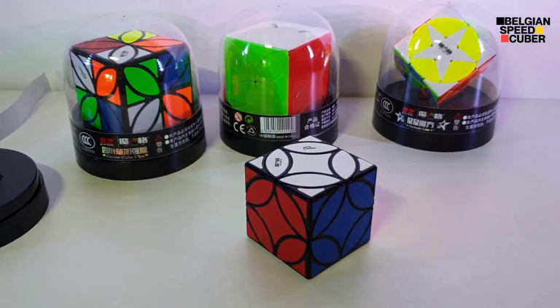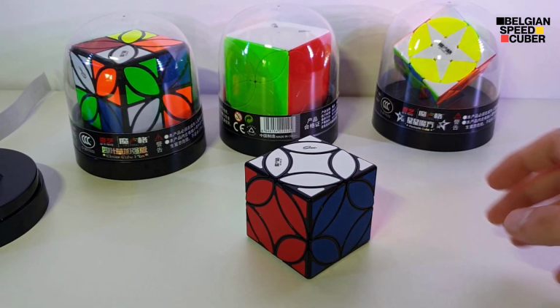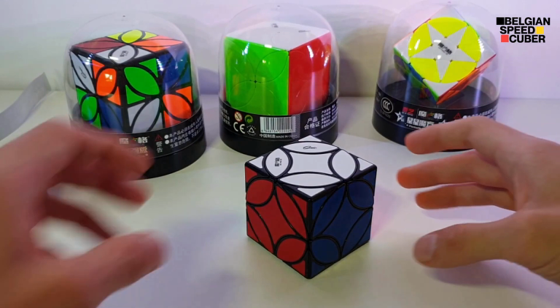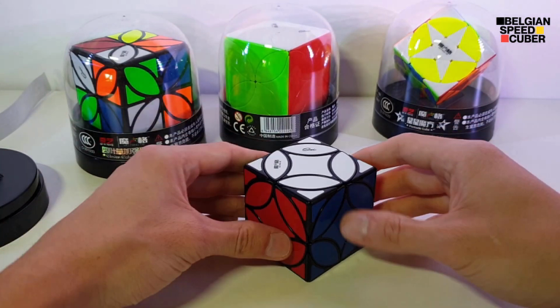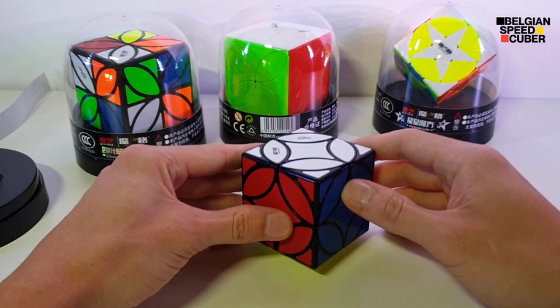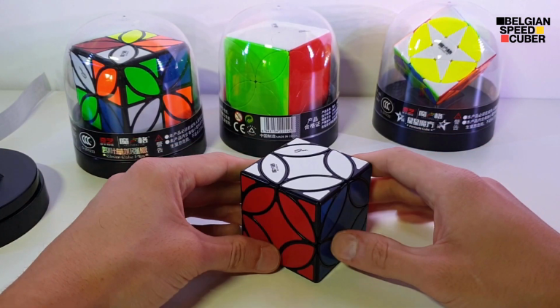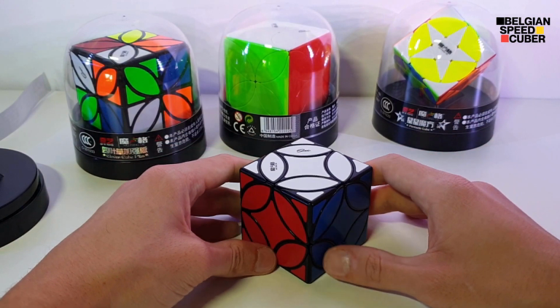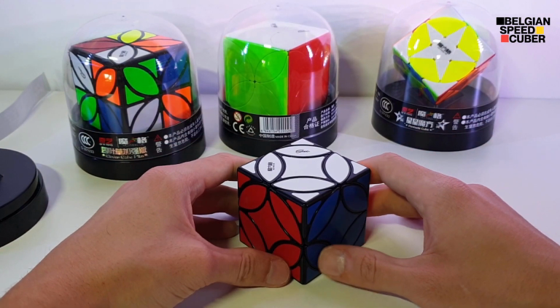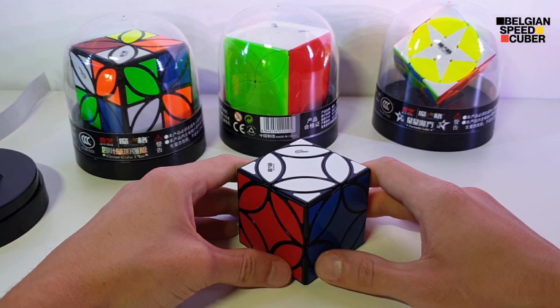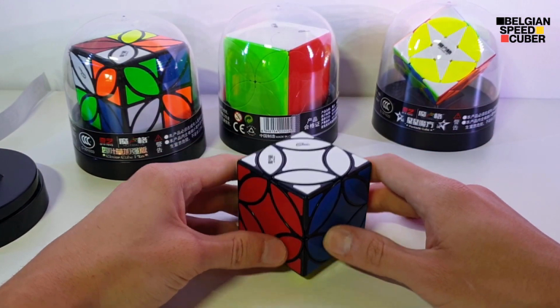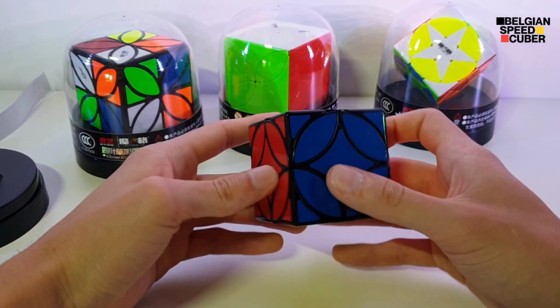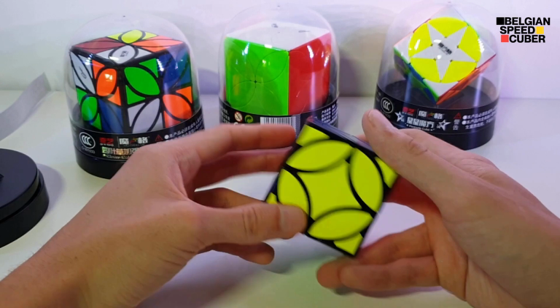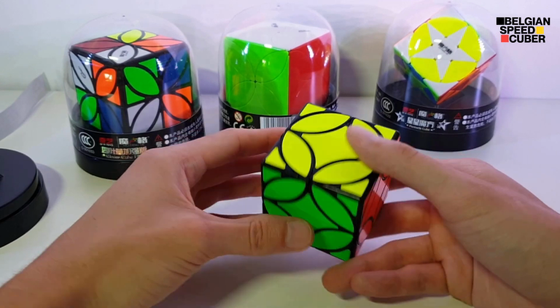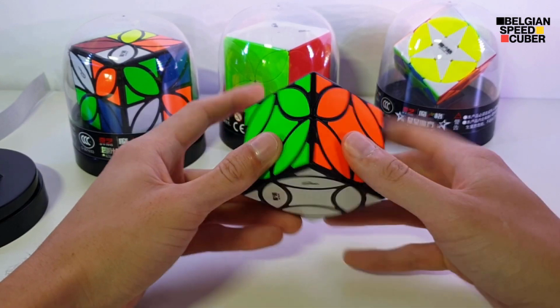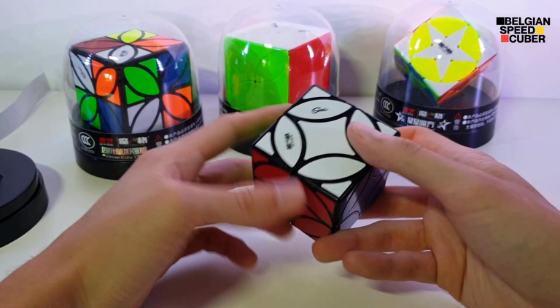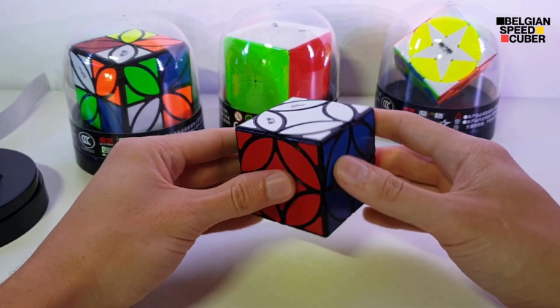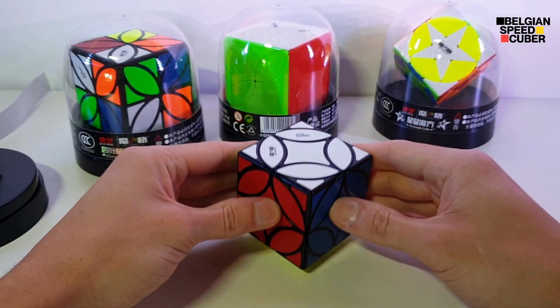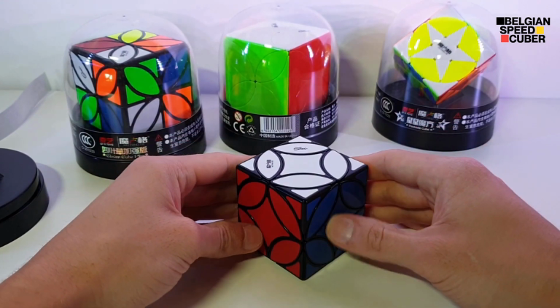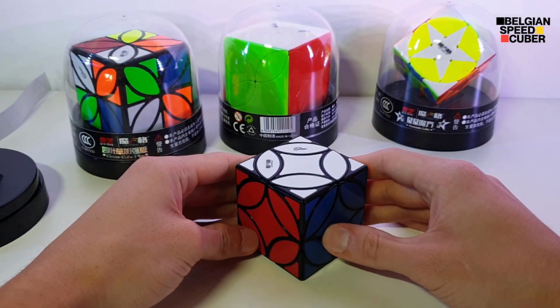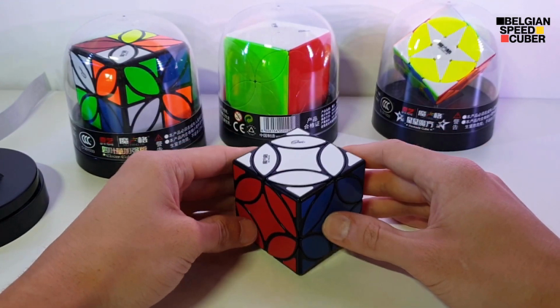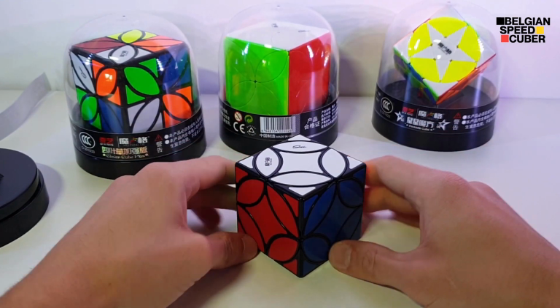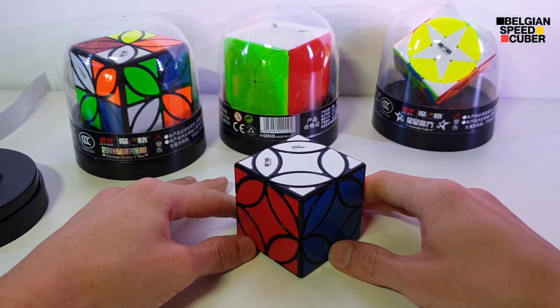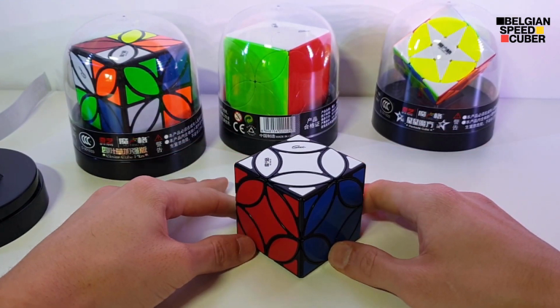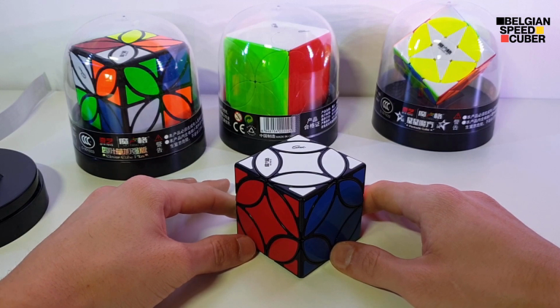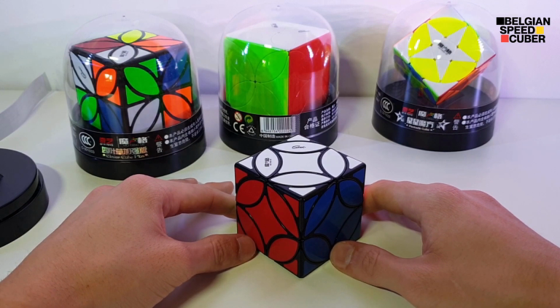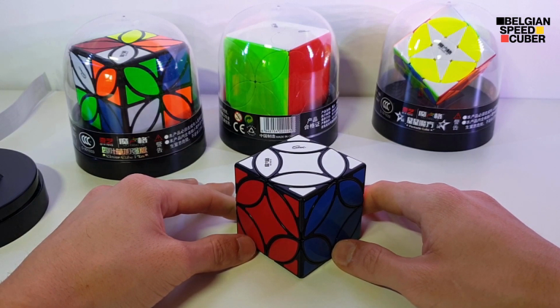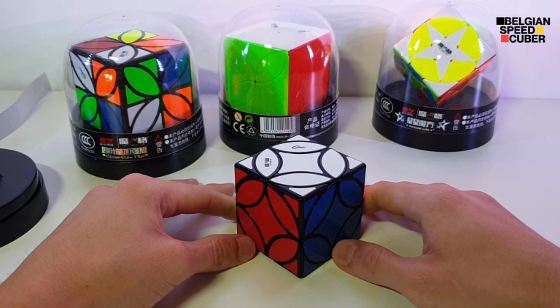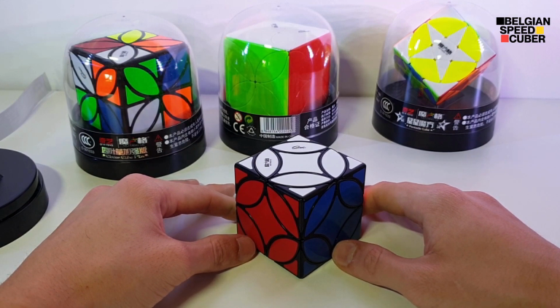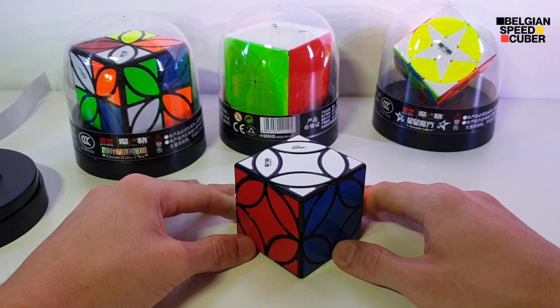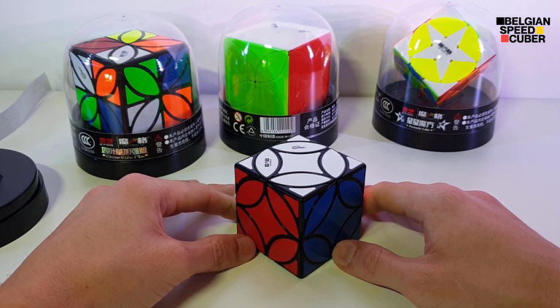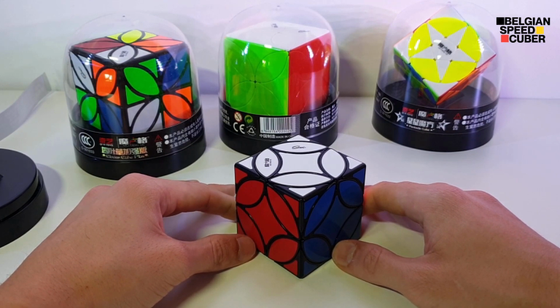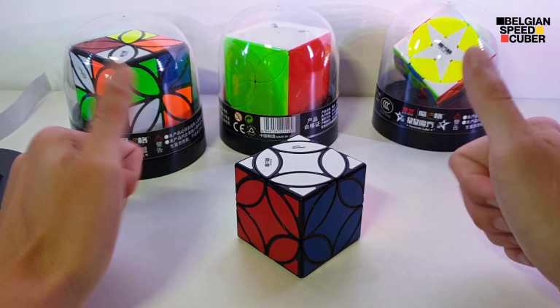So if you like this video, please consider subscribing to my channel. That's it for this unboxing of the Ancient Coin Cube. Belgian SpeedCuber out.